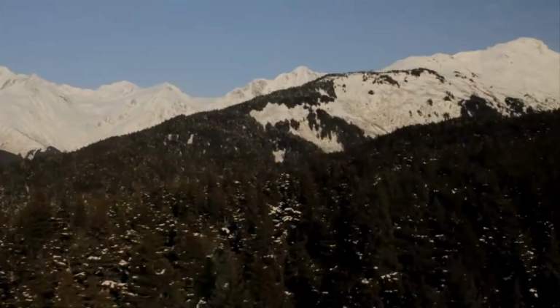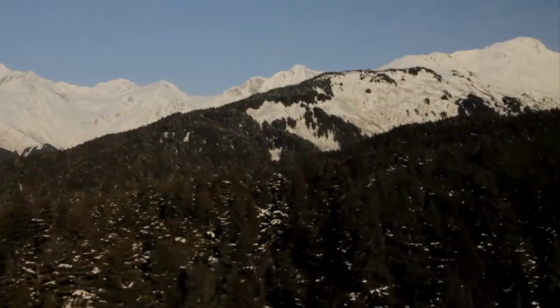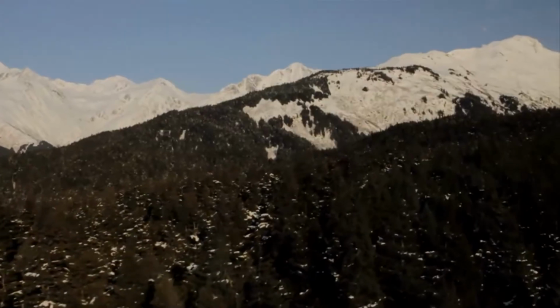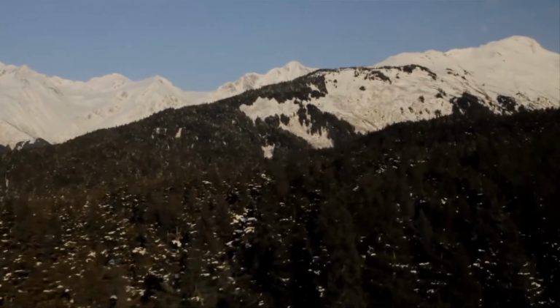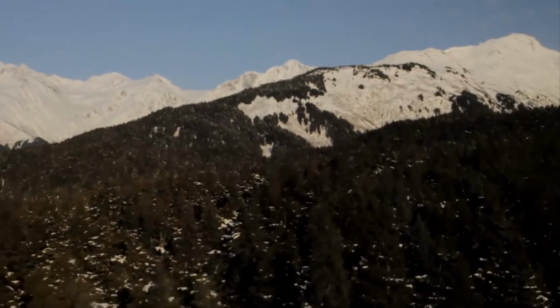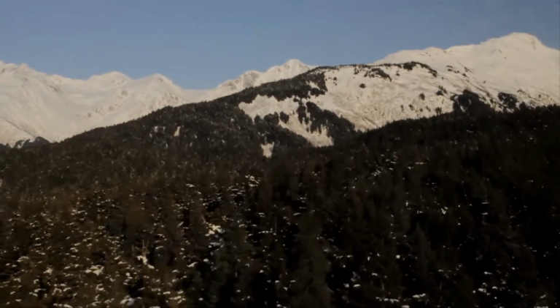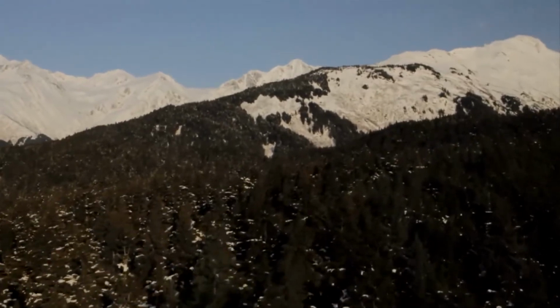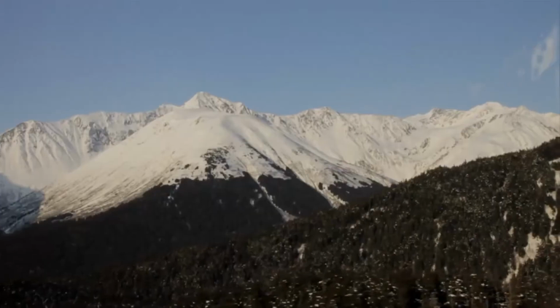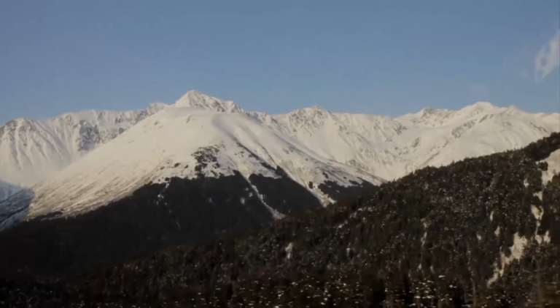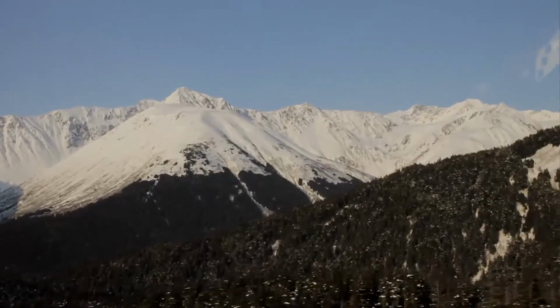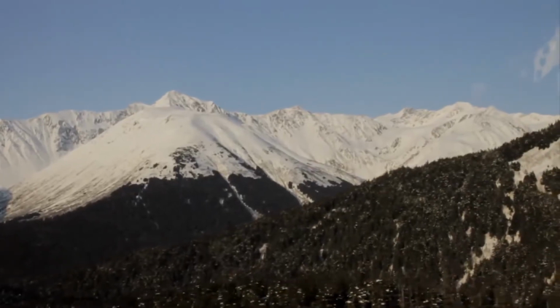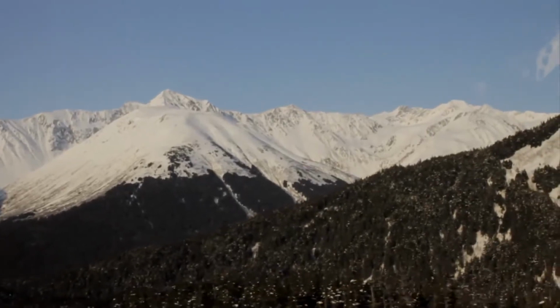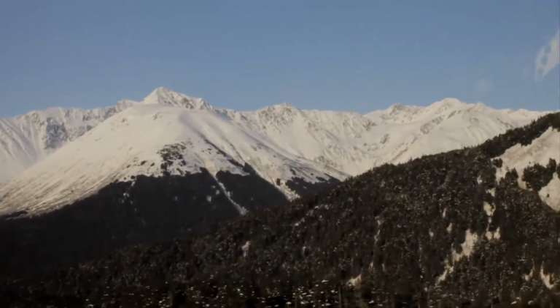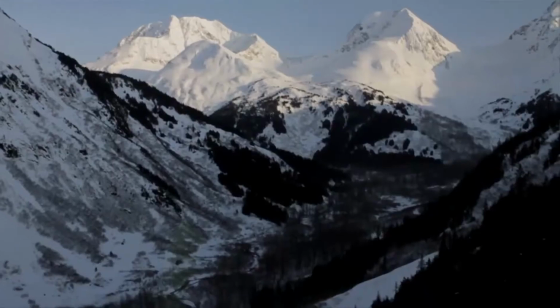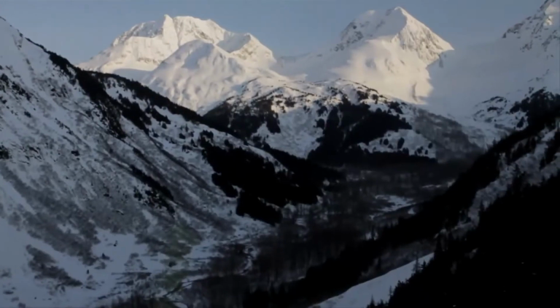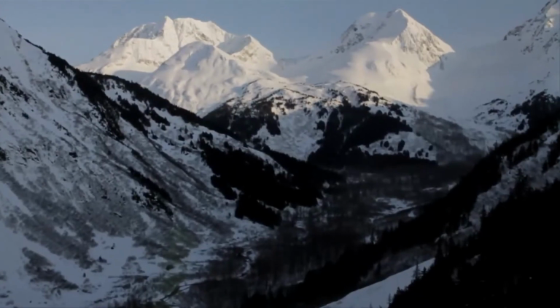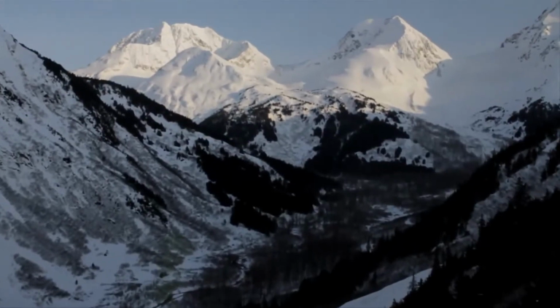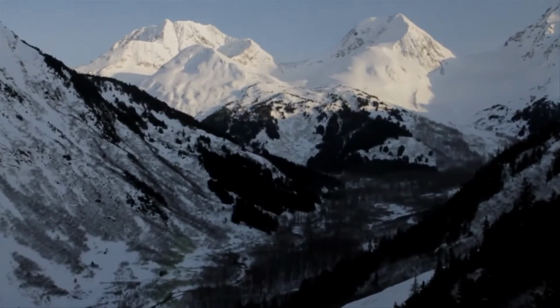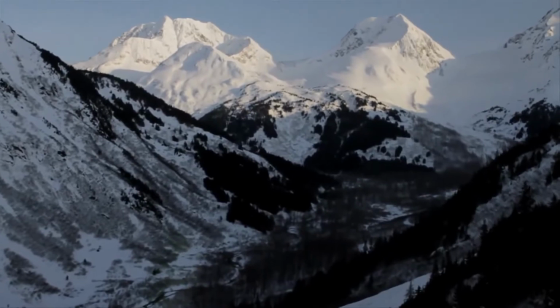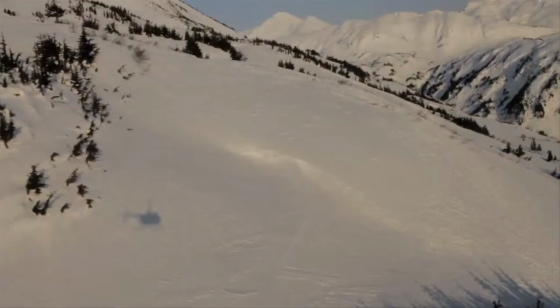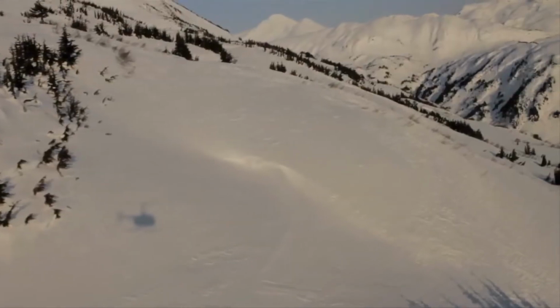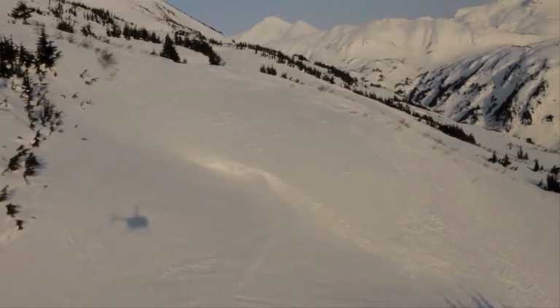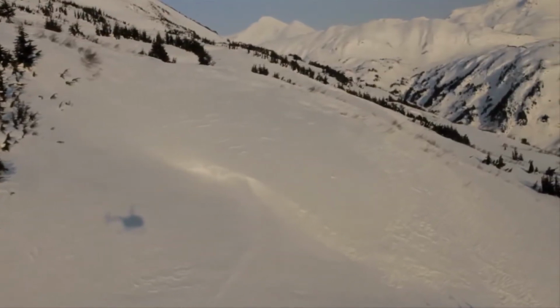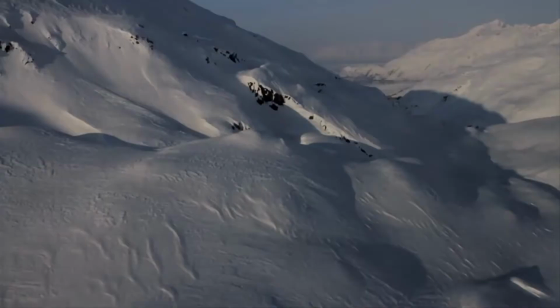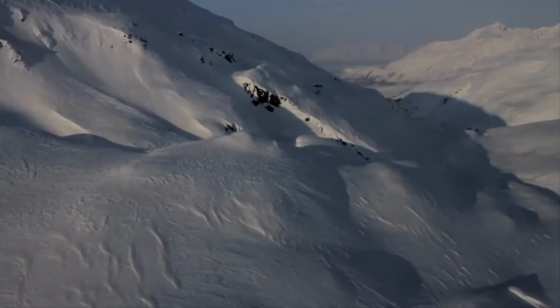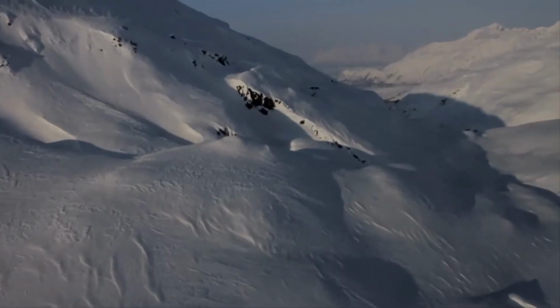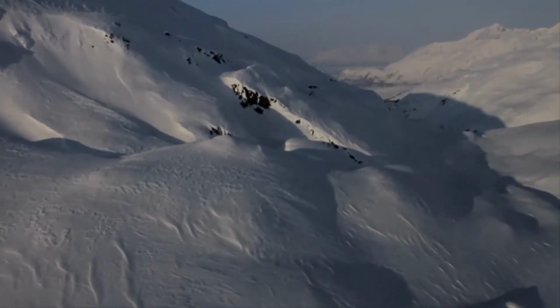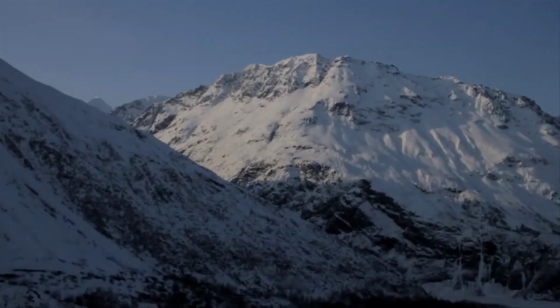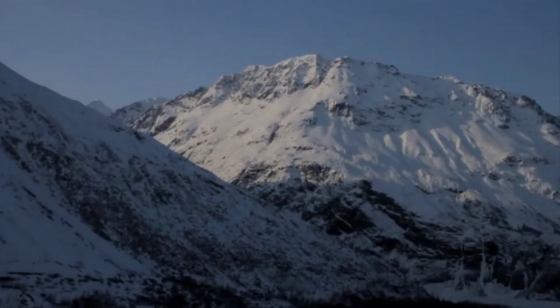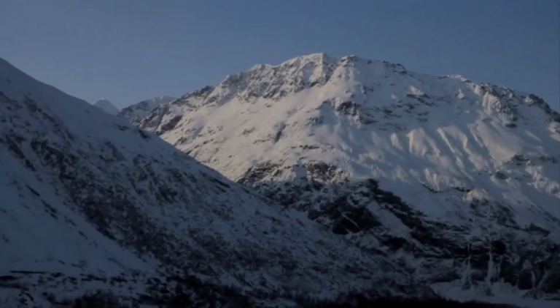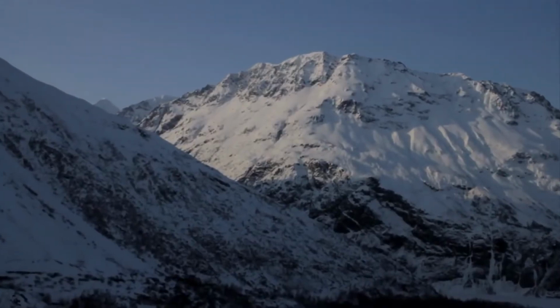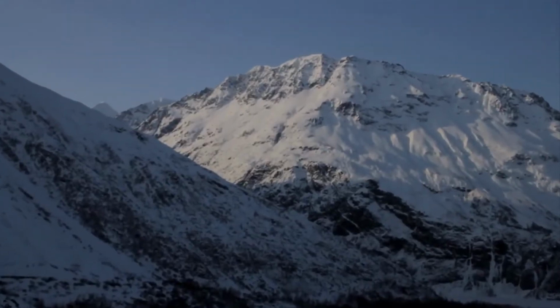This is our valley that we live in — Girdwood Valley — with mountains all the way around us. Most of the peaks you see up to the north here are about six, seven thousand feet.